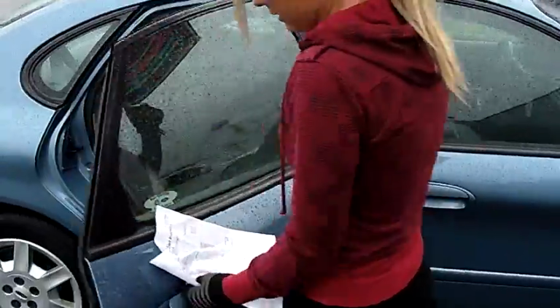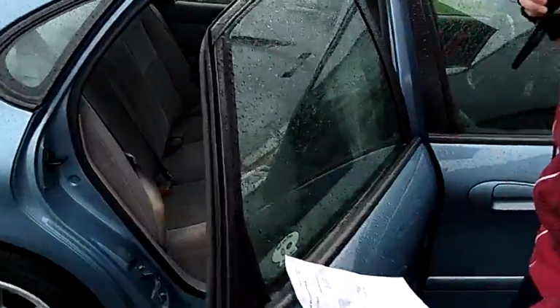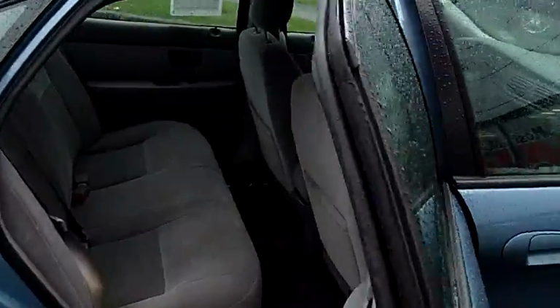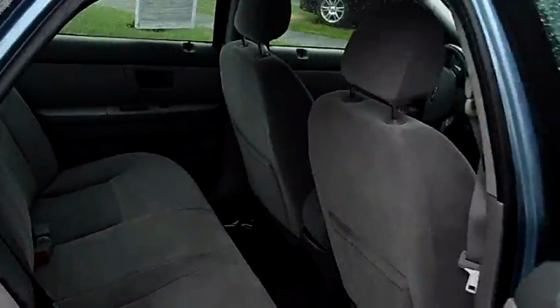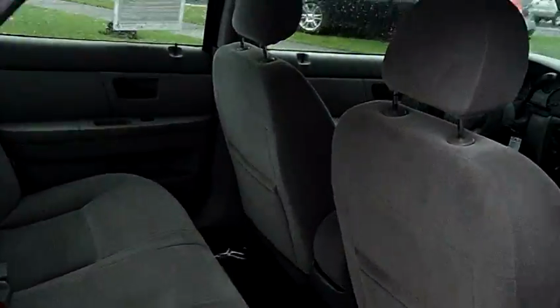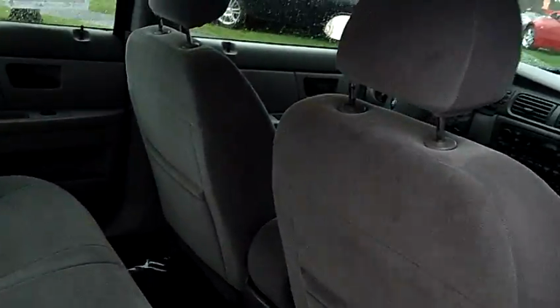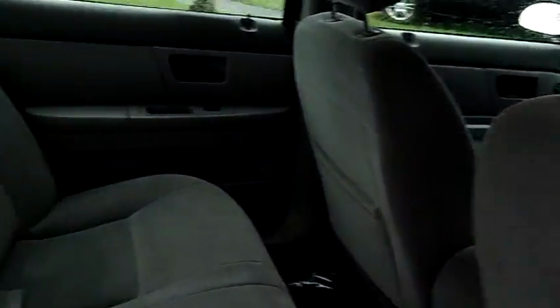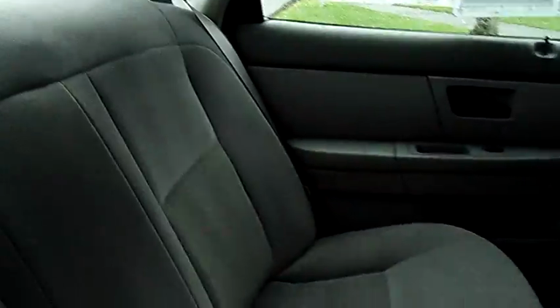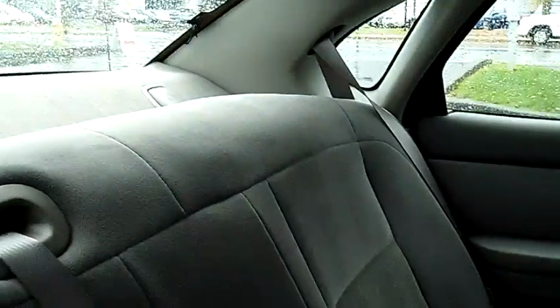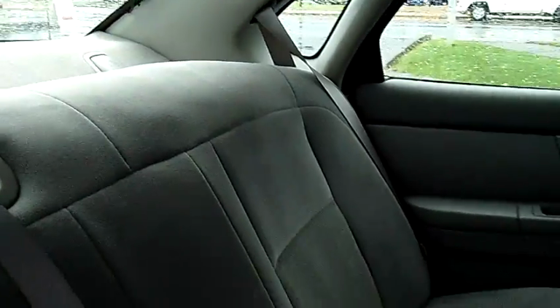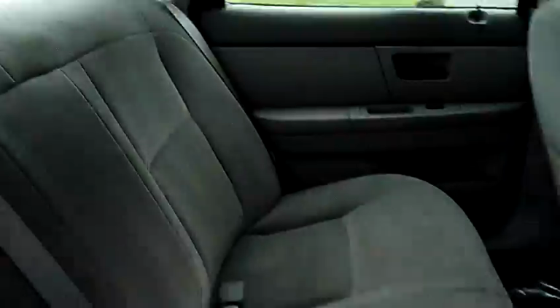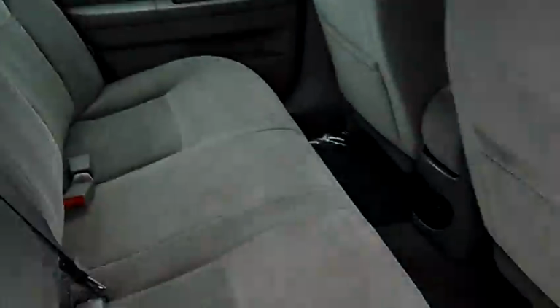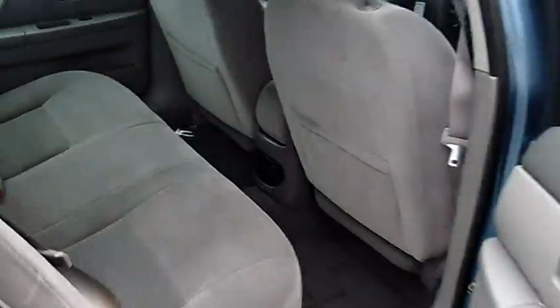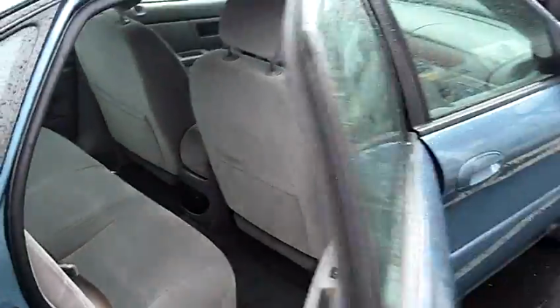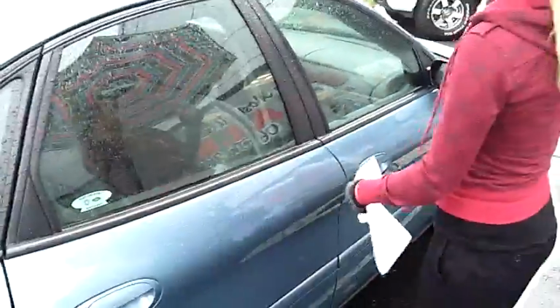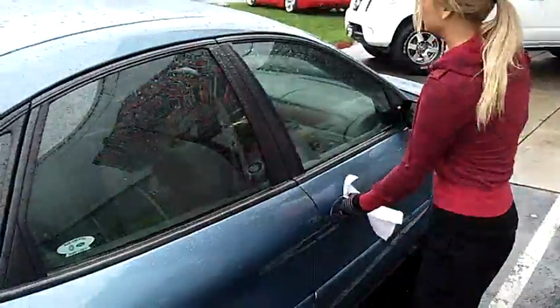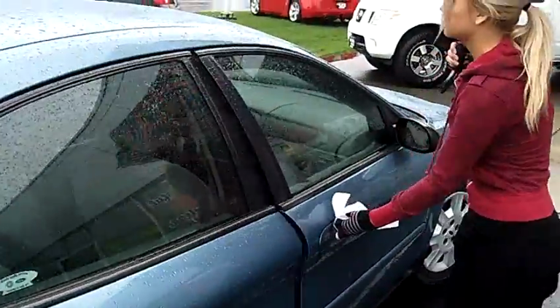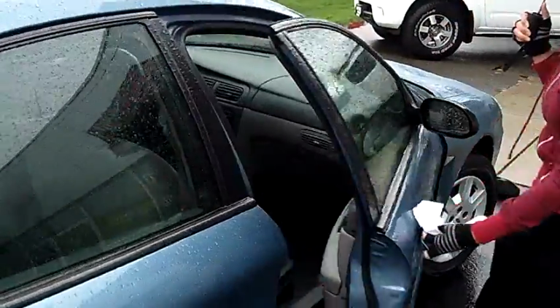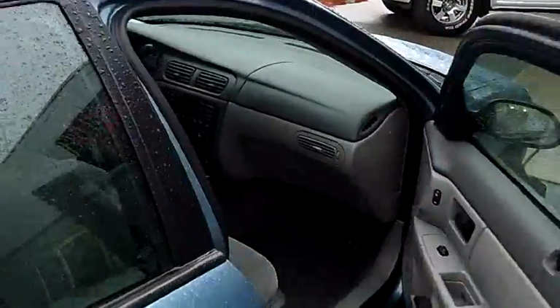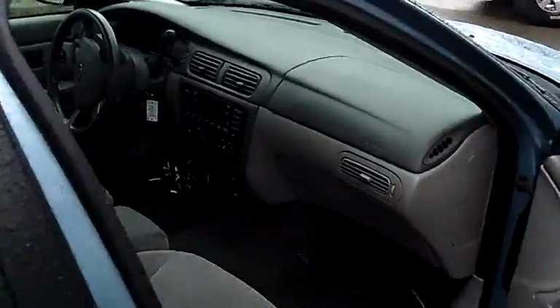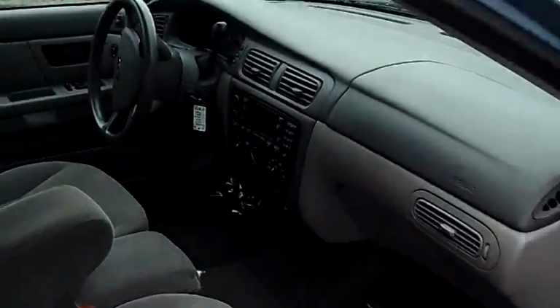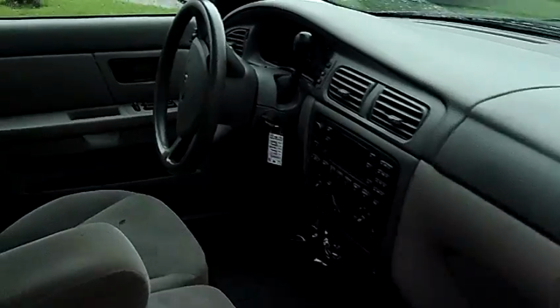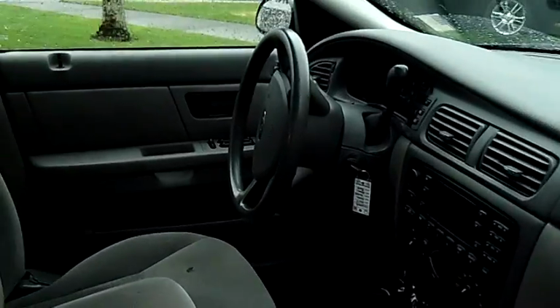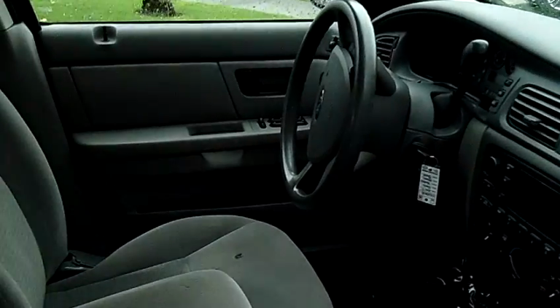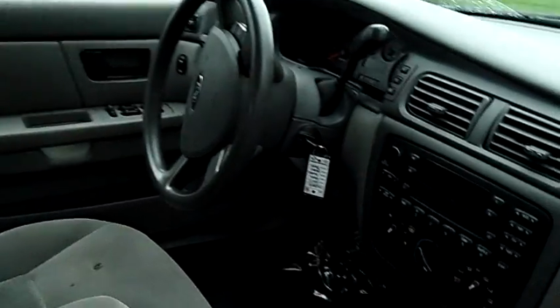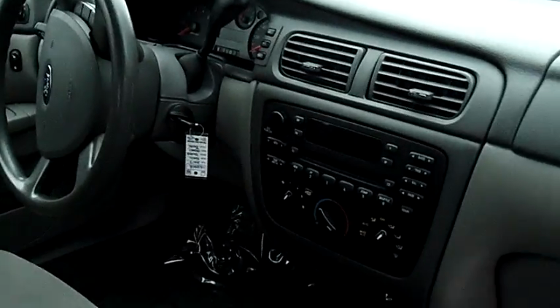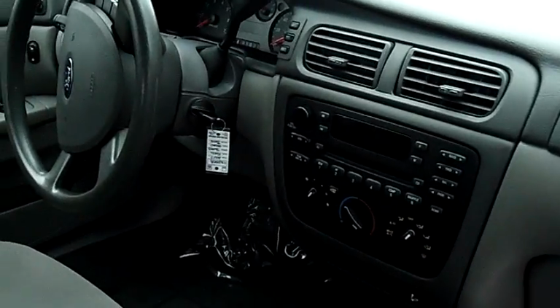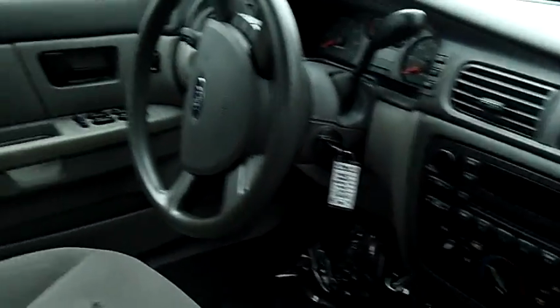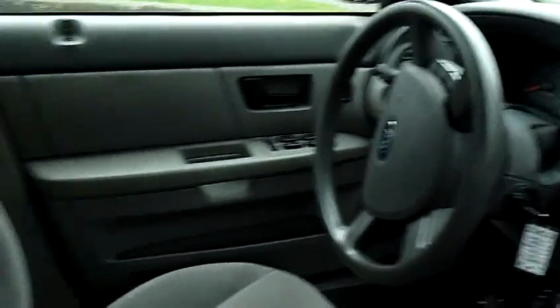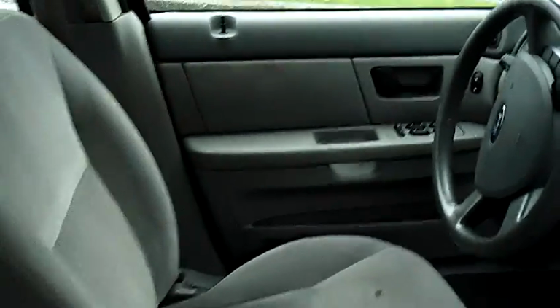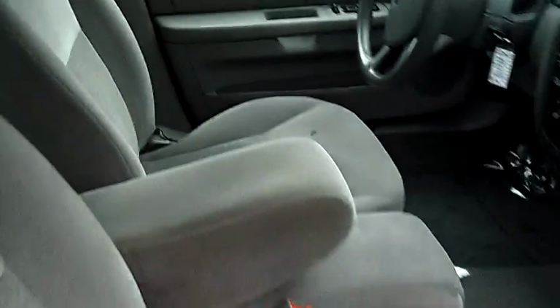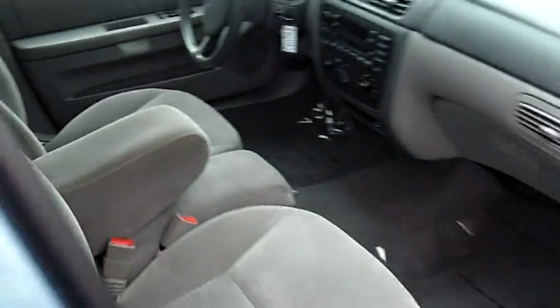The interior has air conditioning, power windows, power door locks. It also has cruise control, power steering, tilt wheel, AM FM stereo, and a single disc CD player.